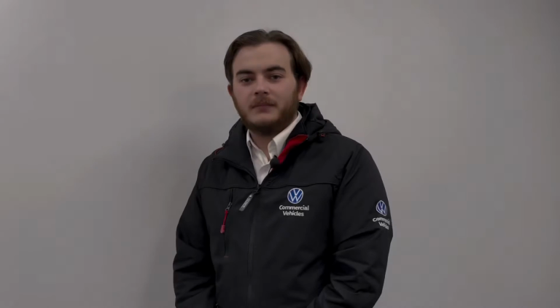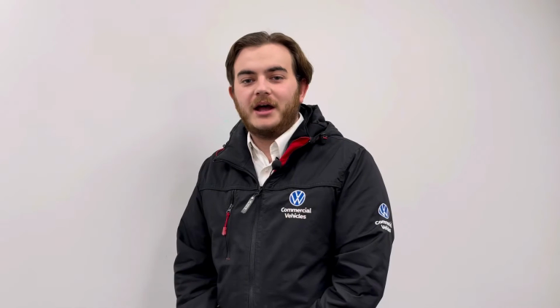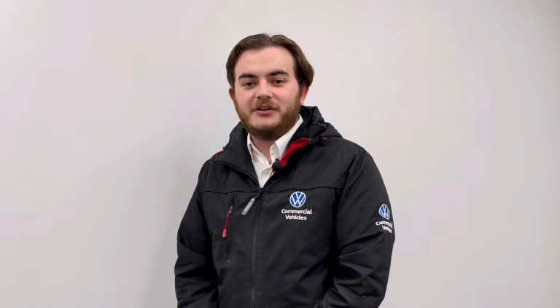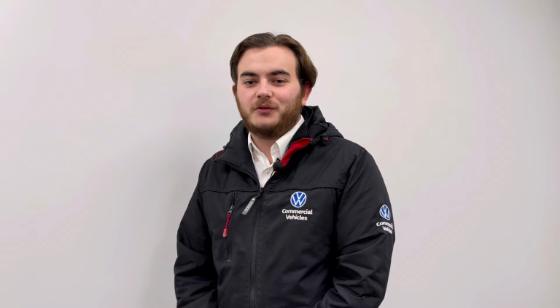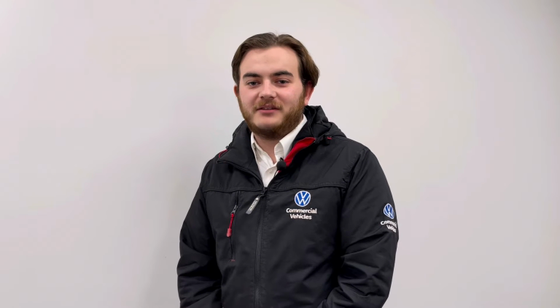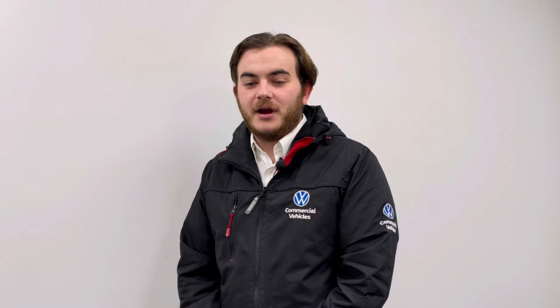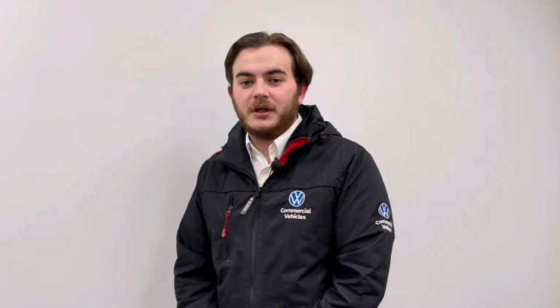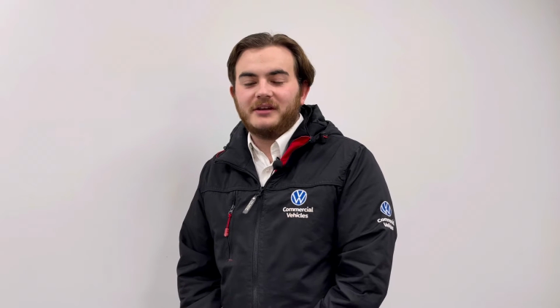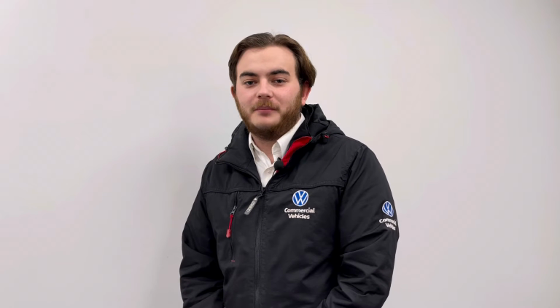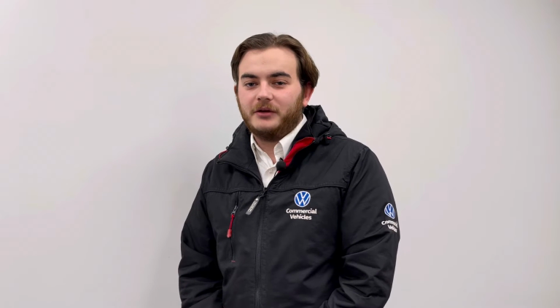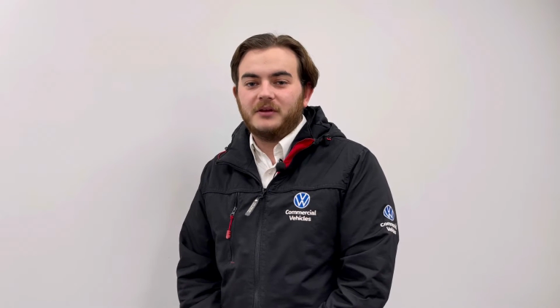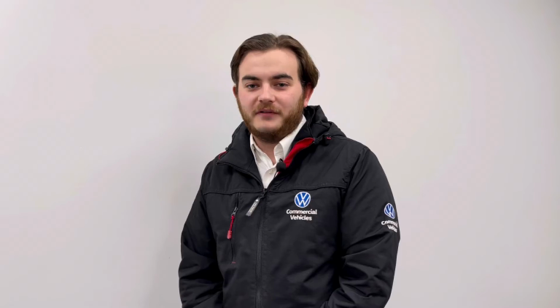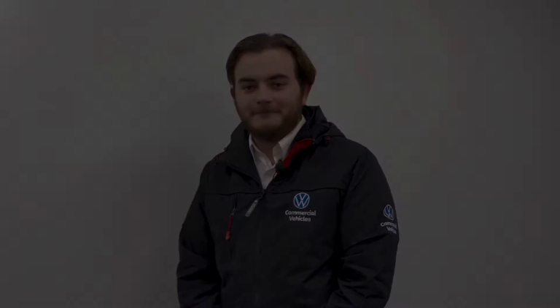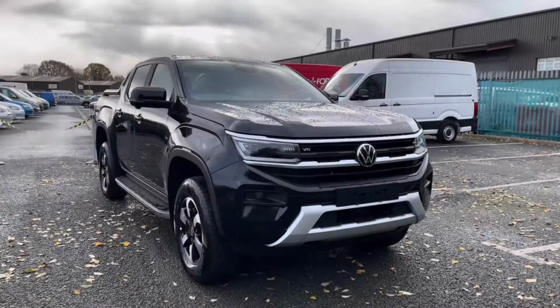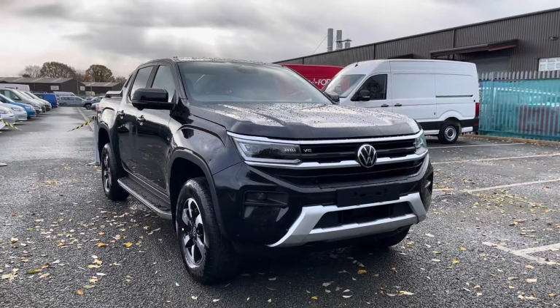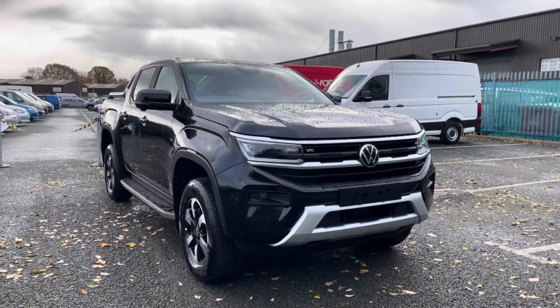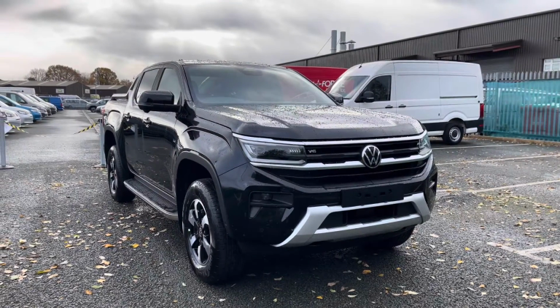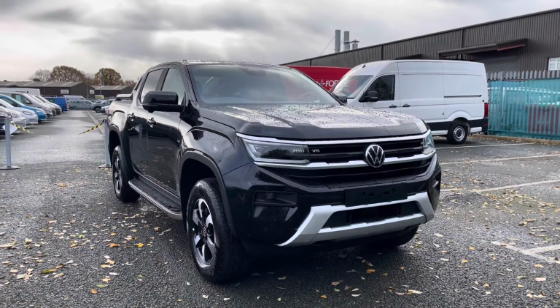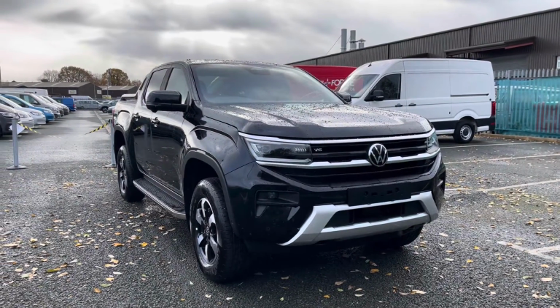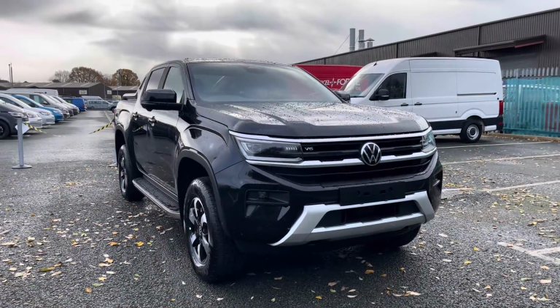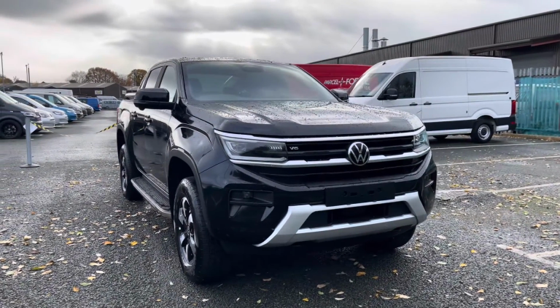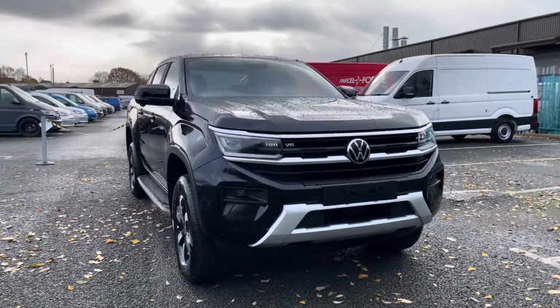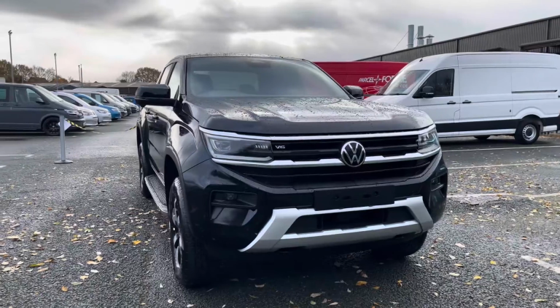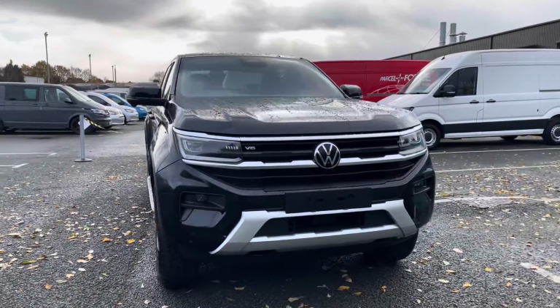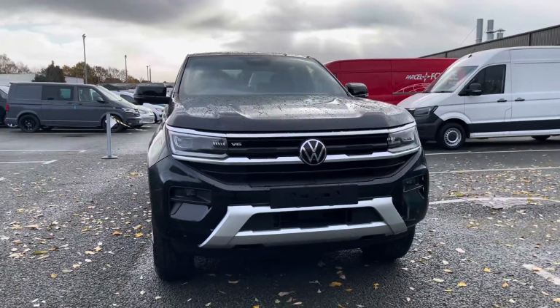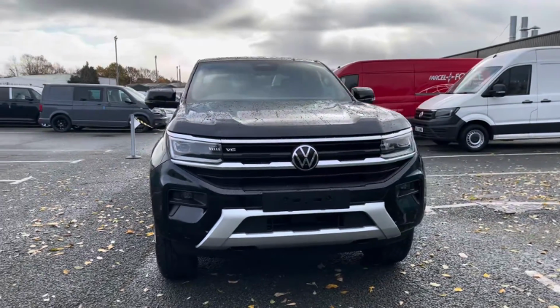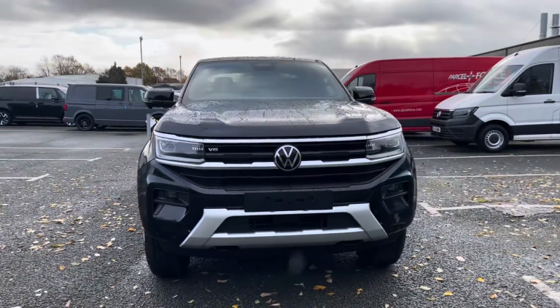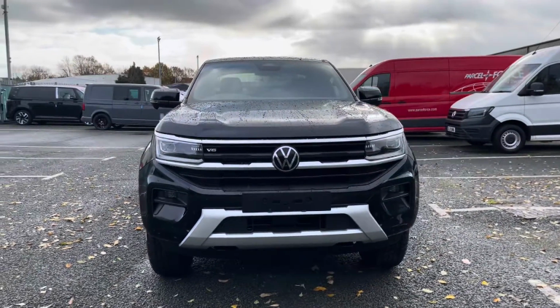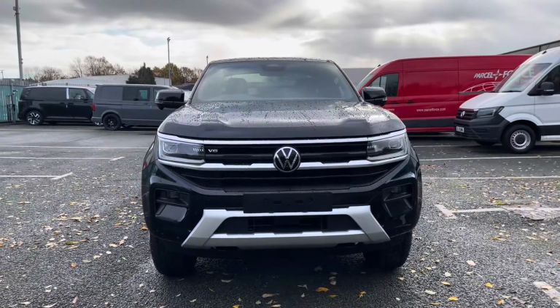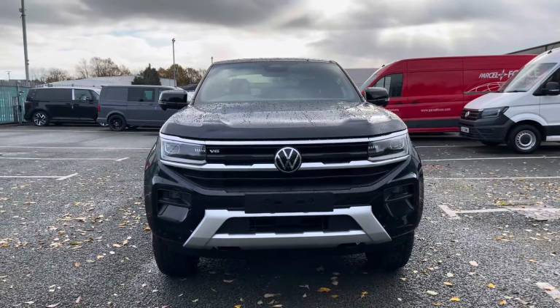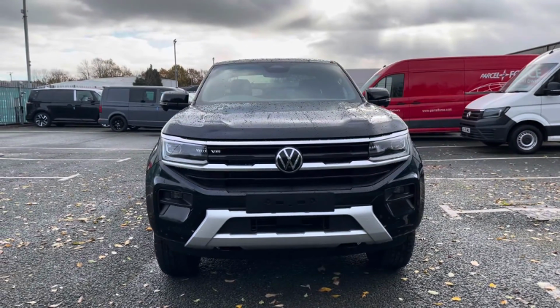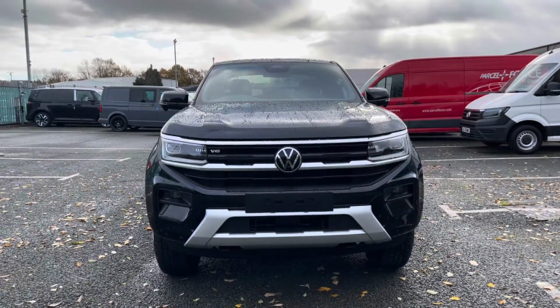Hi, I'm Rhys from Volkswagen Van Centre in Wrexham and today I'm going to be taking you around this brand new vehicle. This particular vehicle being the Volkswagen Amarok Style, finished in the midnight black metallic paint, which is the first additional option that I'd like to show you on this vehicle.